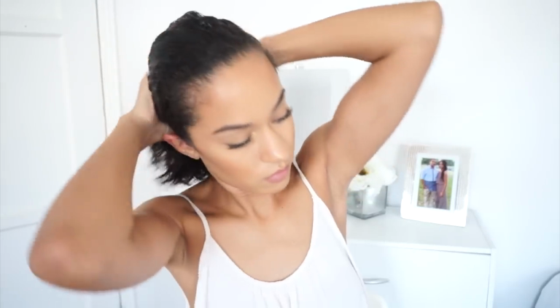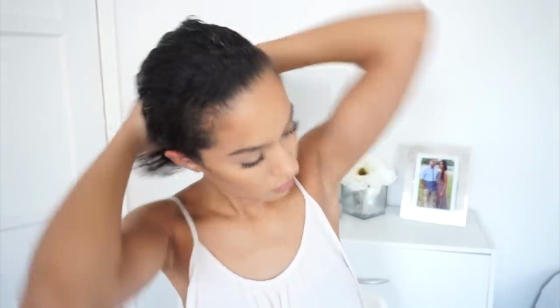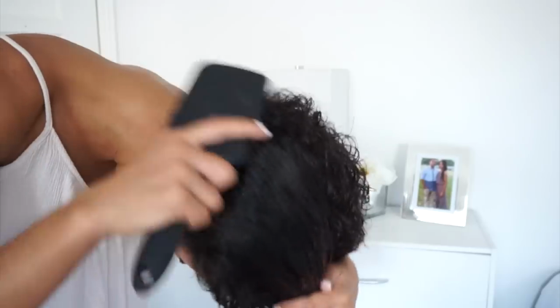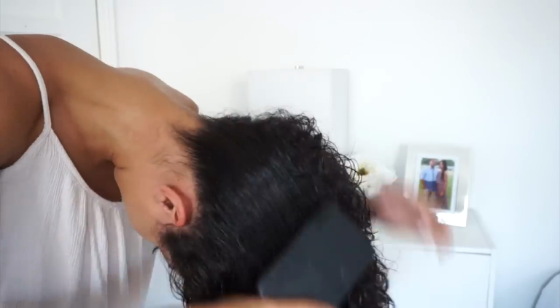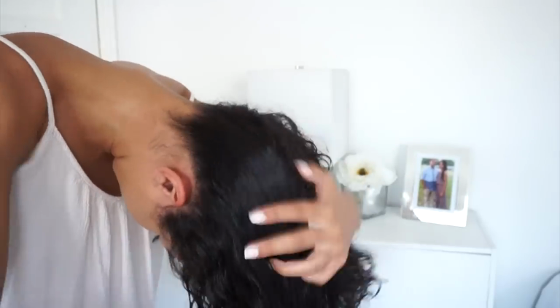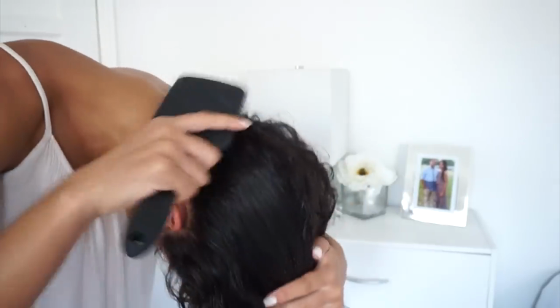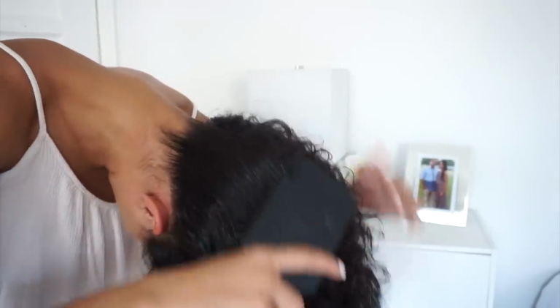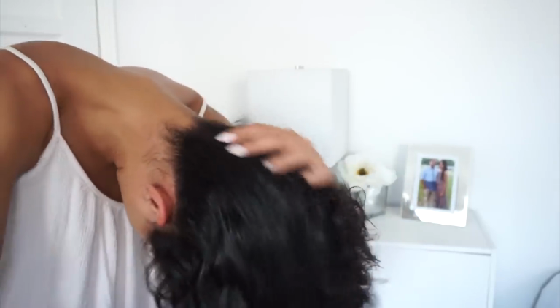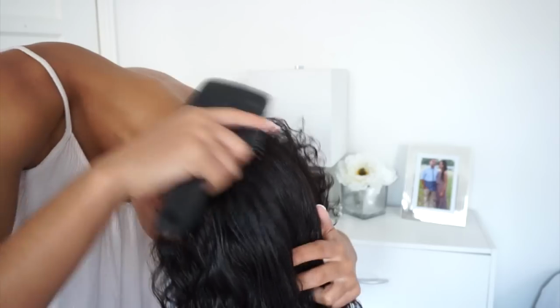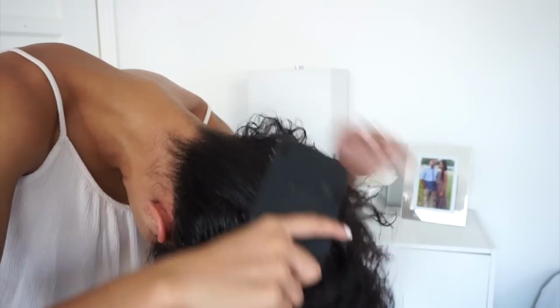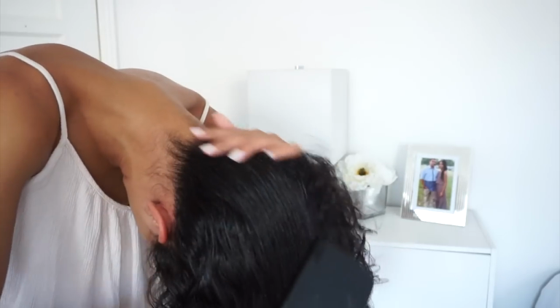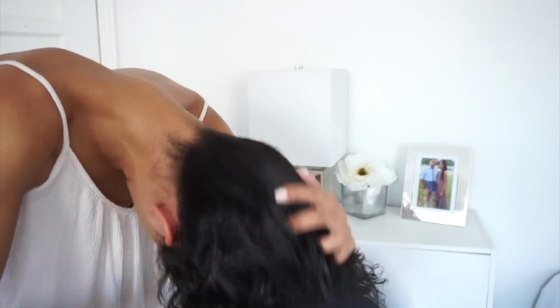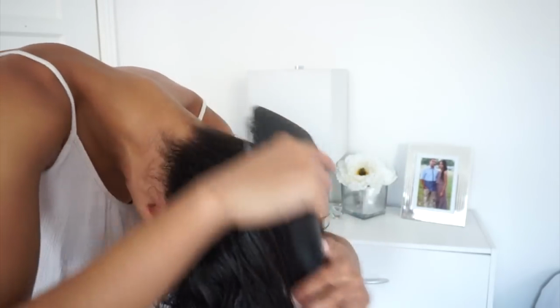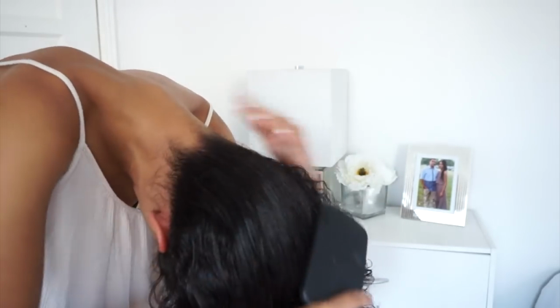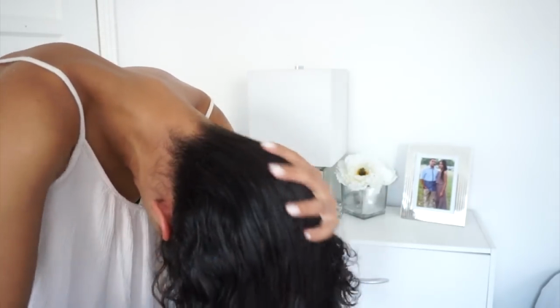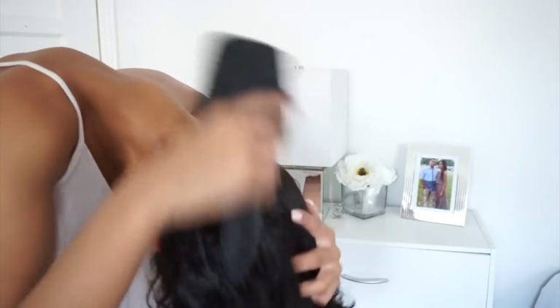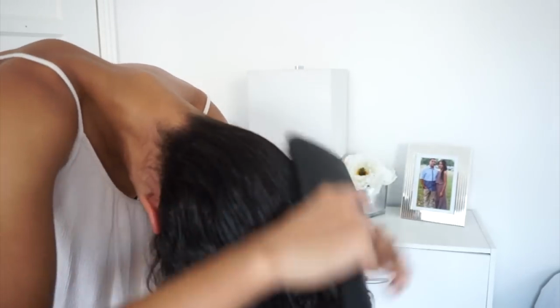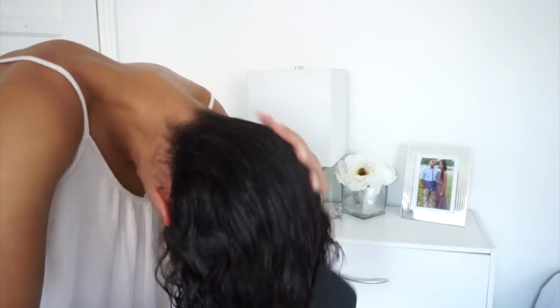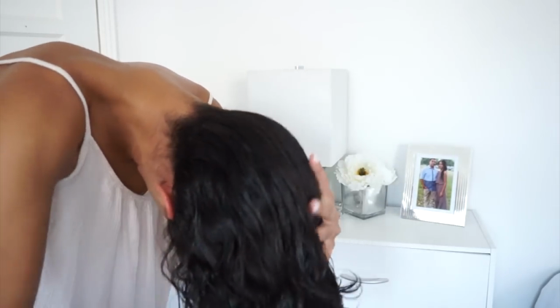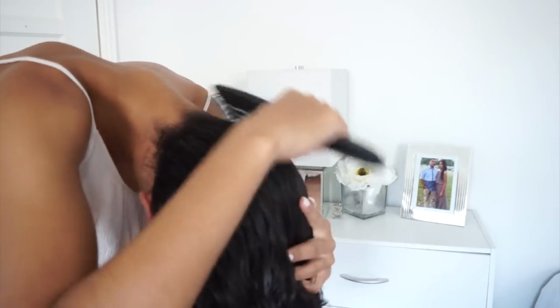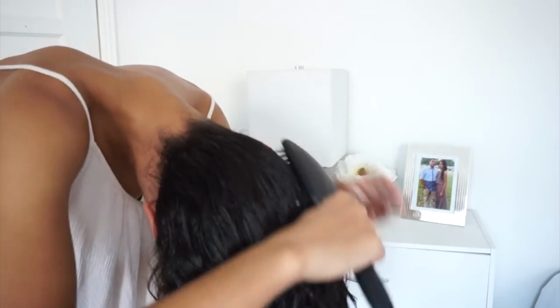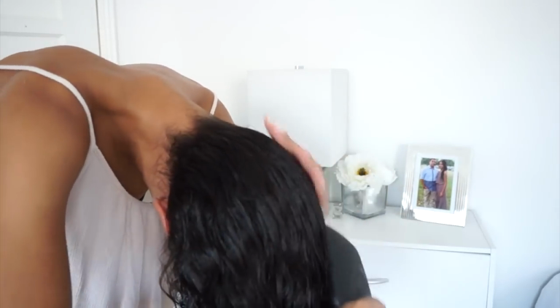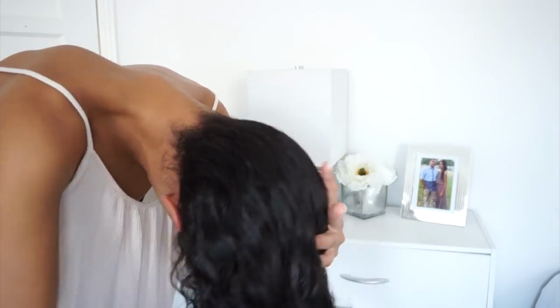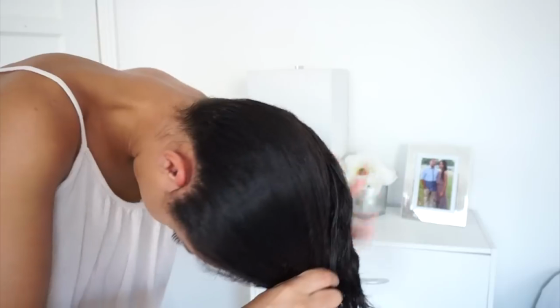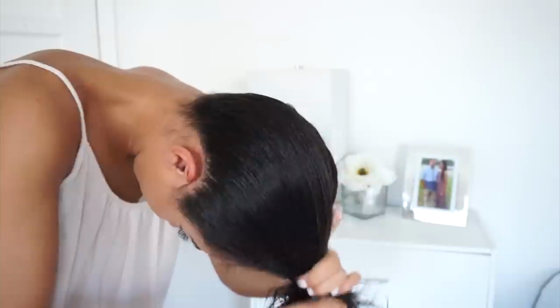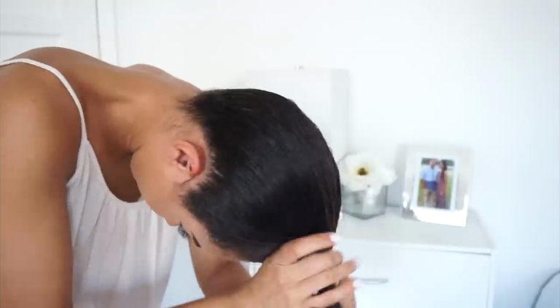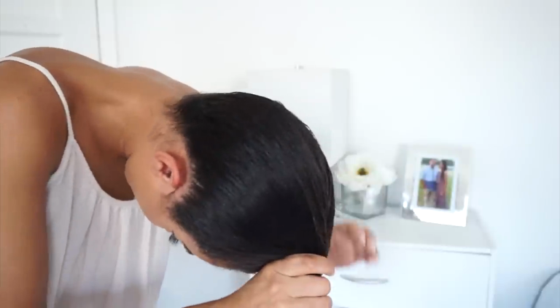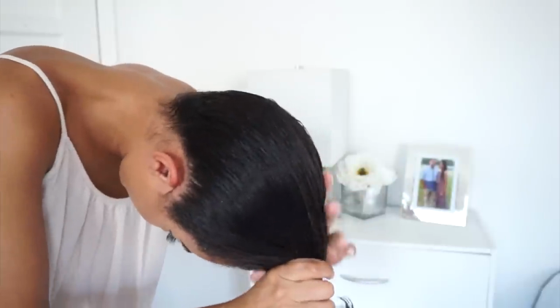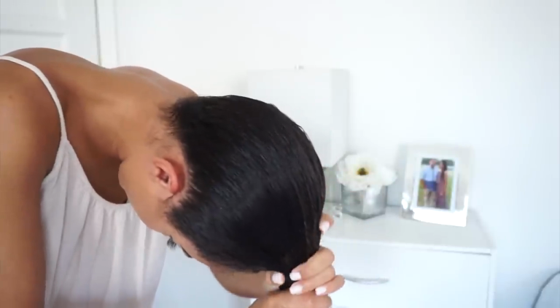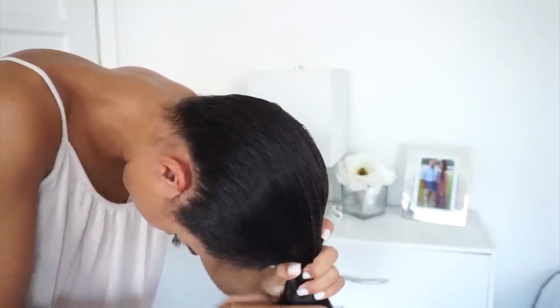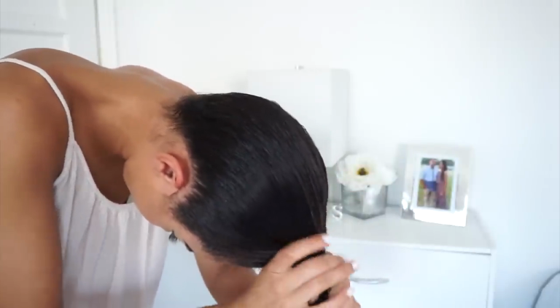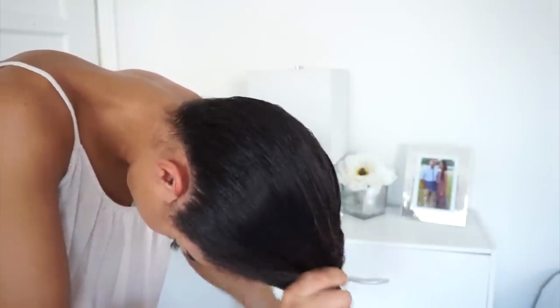In order to get my bun as high as I want it, I have to tilt my head forward and brush my hair to where I want my bun to be. It's the only way I can get it where I want it.